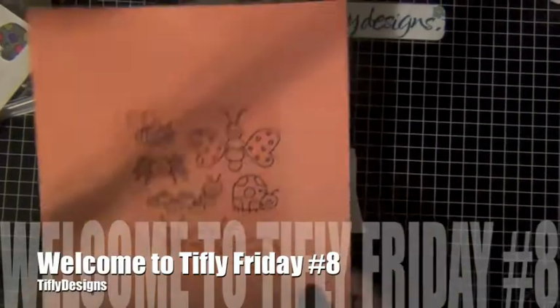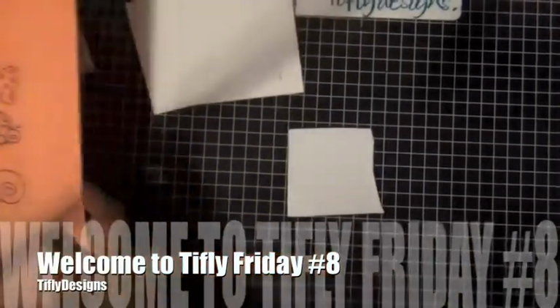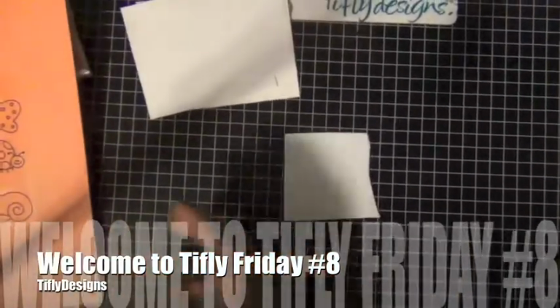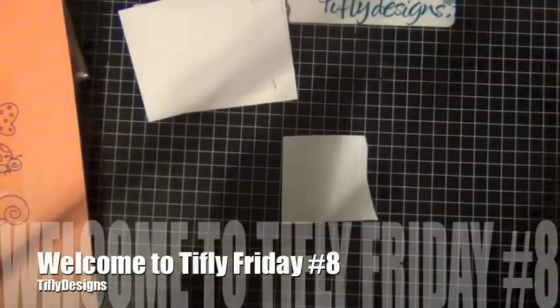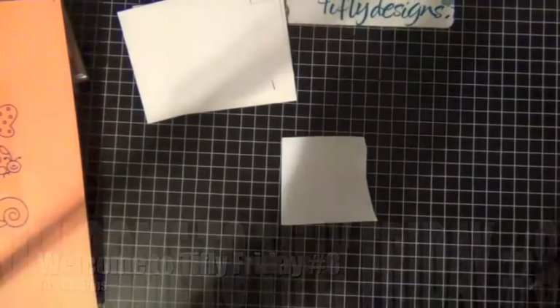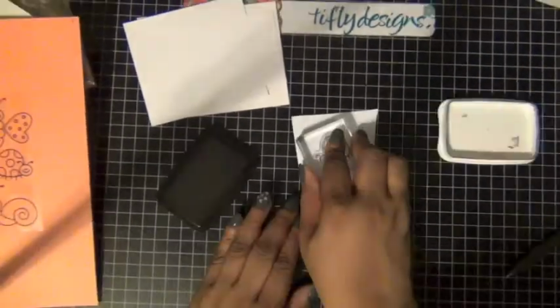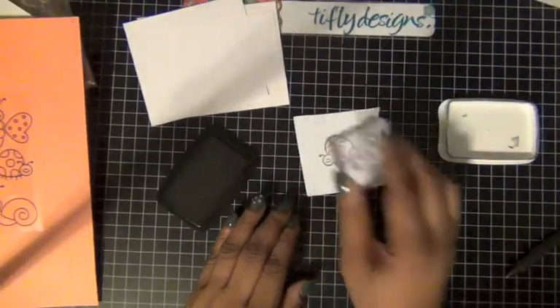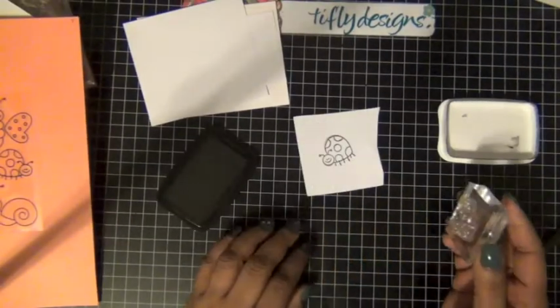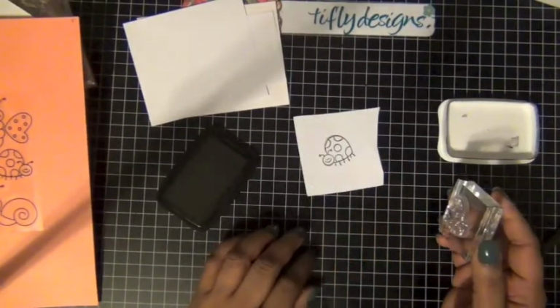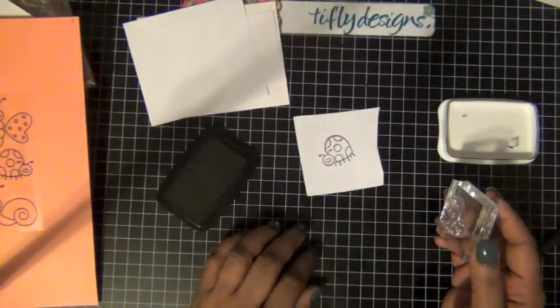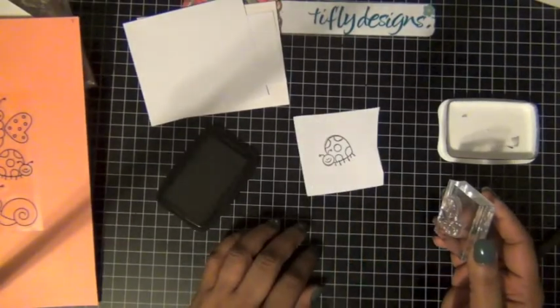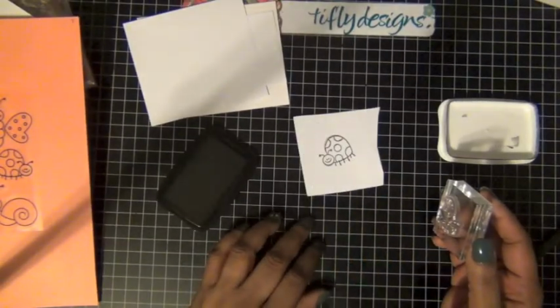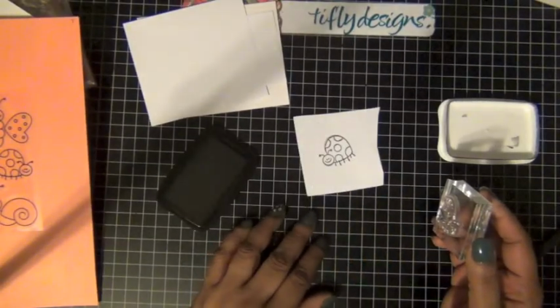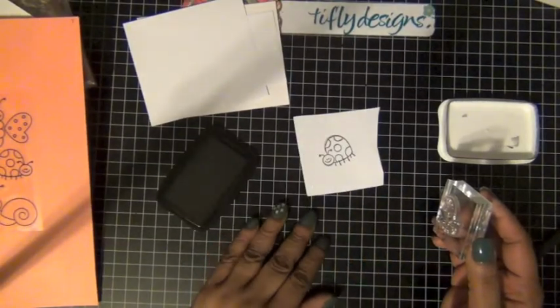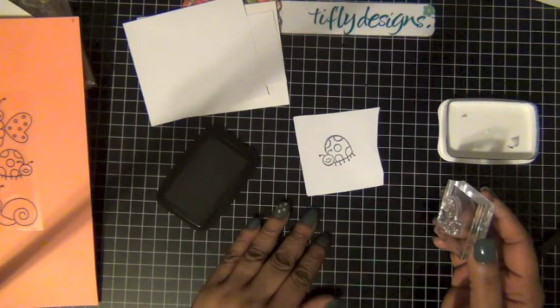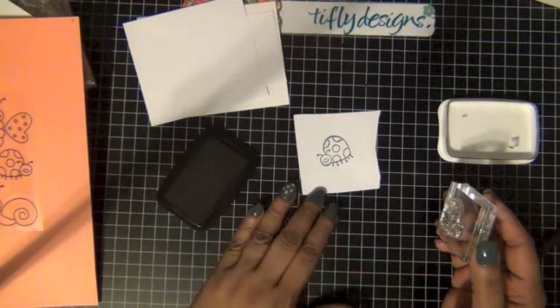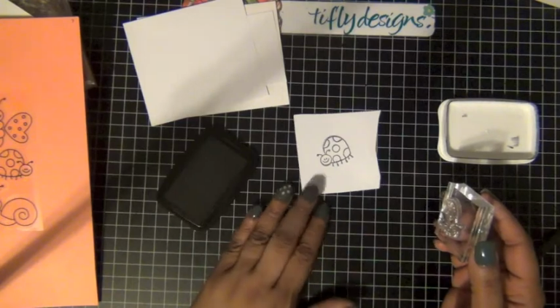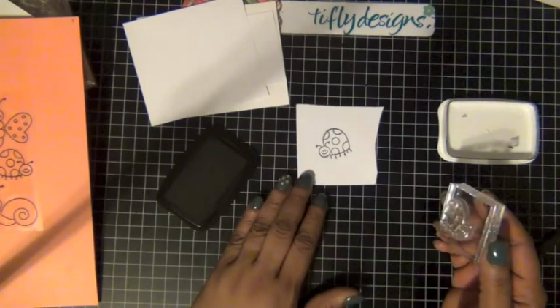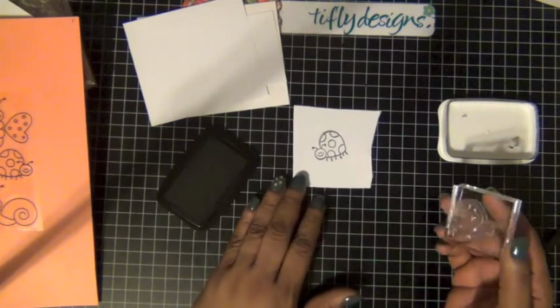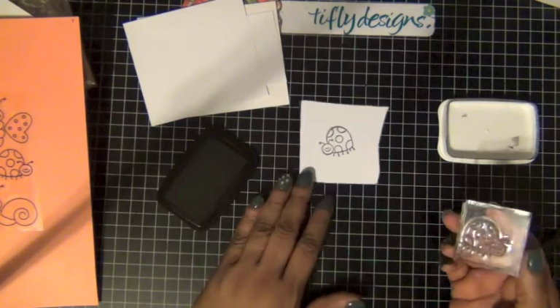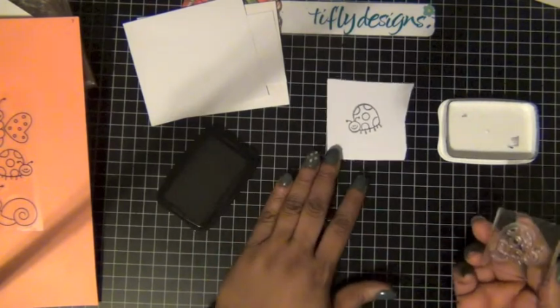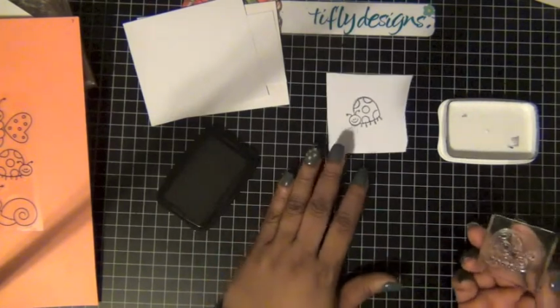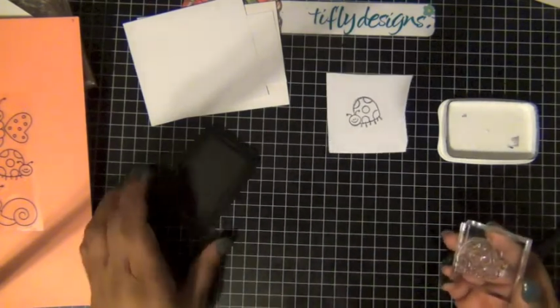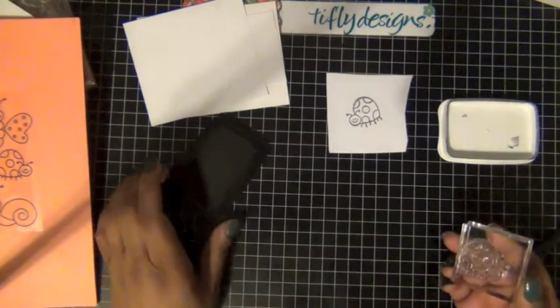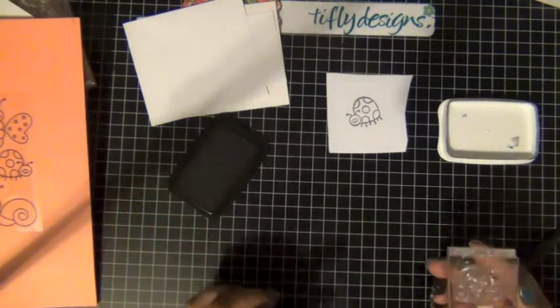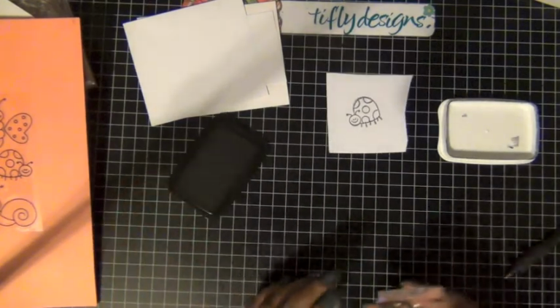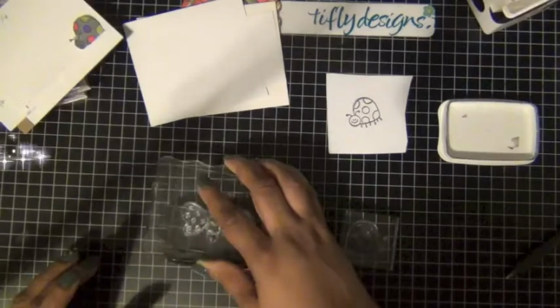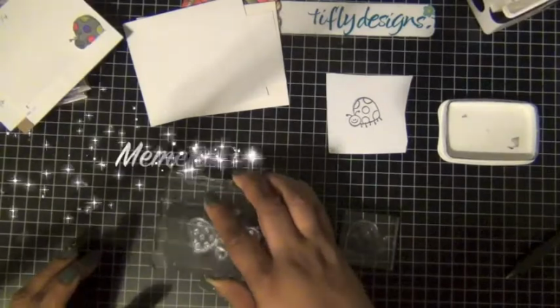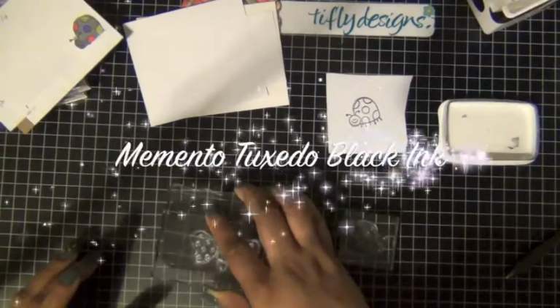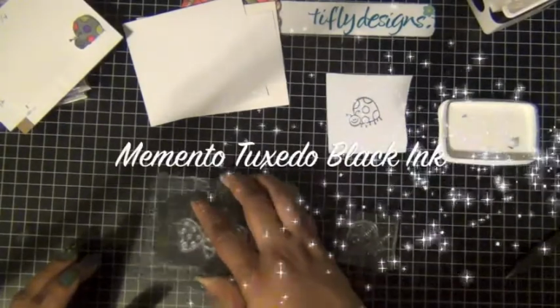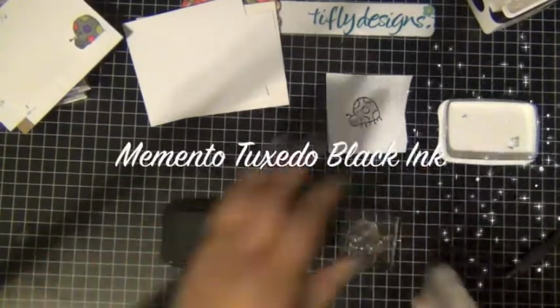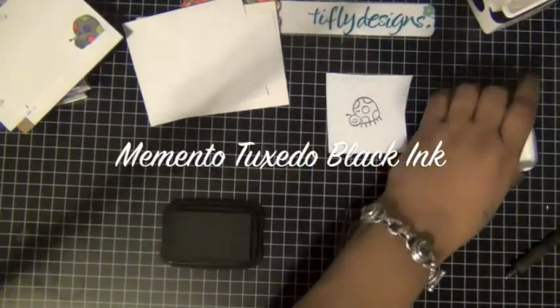I'm not sure where I got the stamp set from because I've had it for a long time and I don't know the name of it or anything. I'm gonna start by stamping my two little guys.